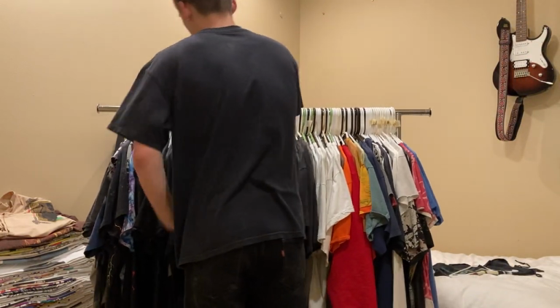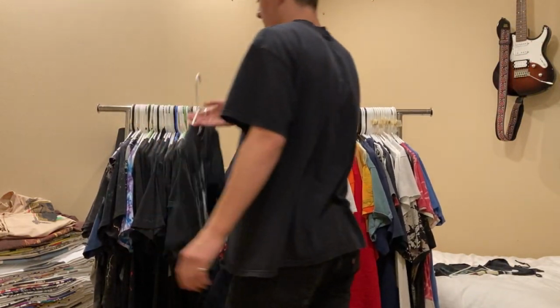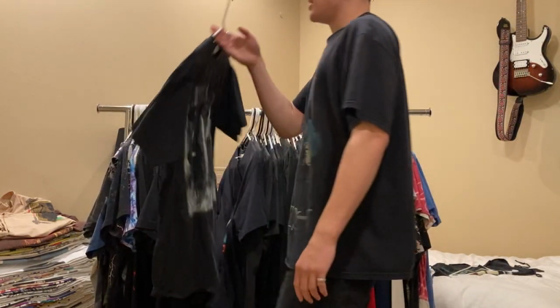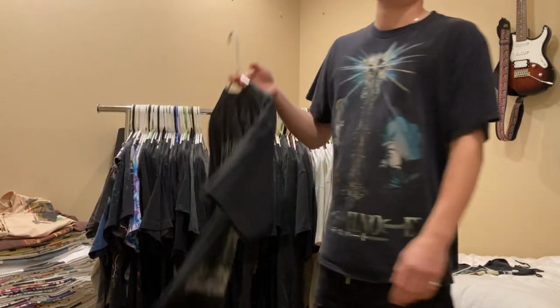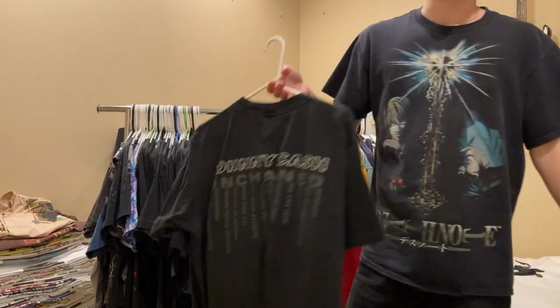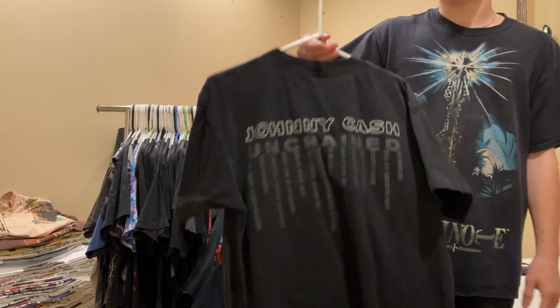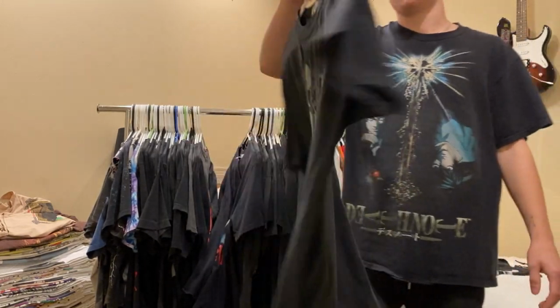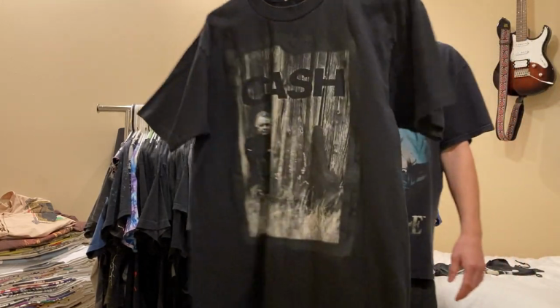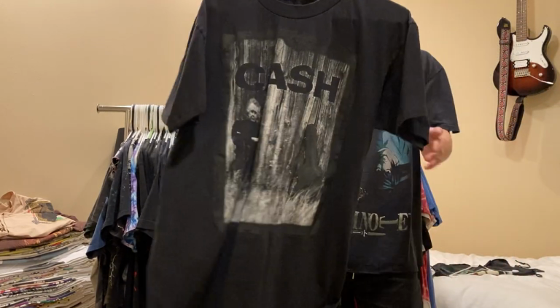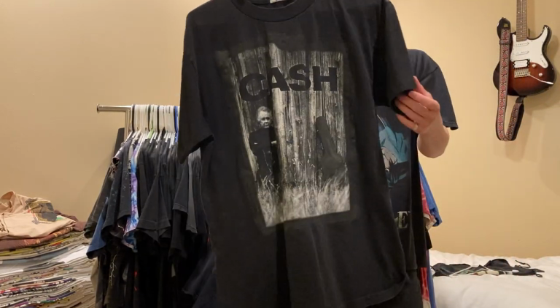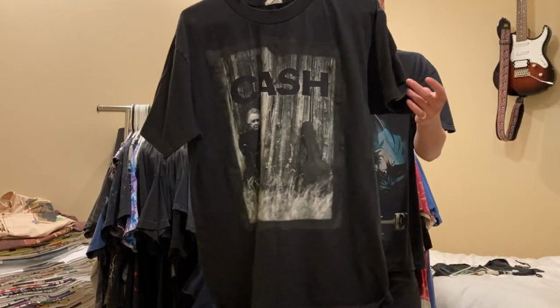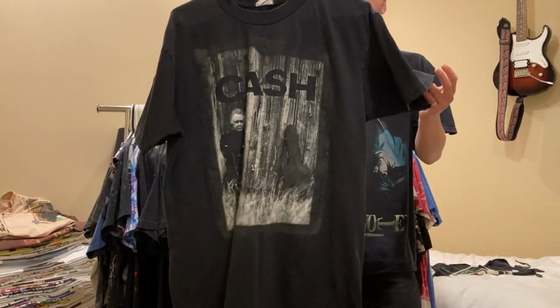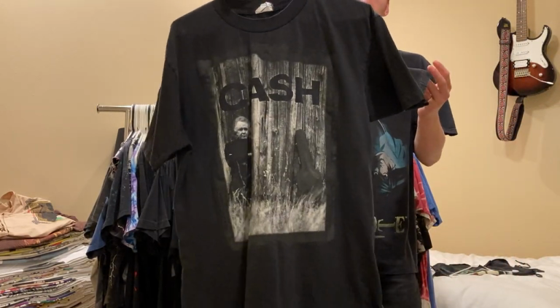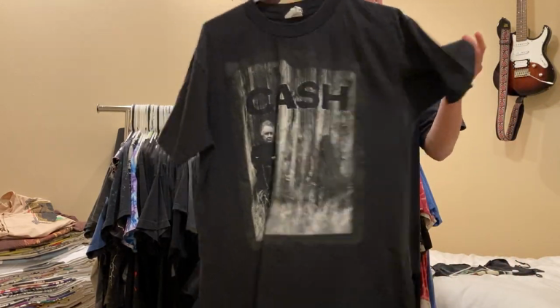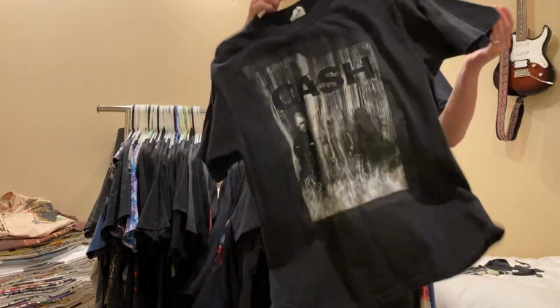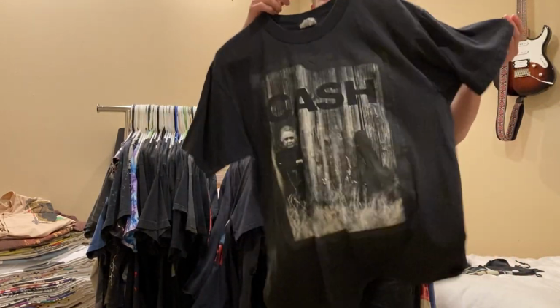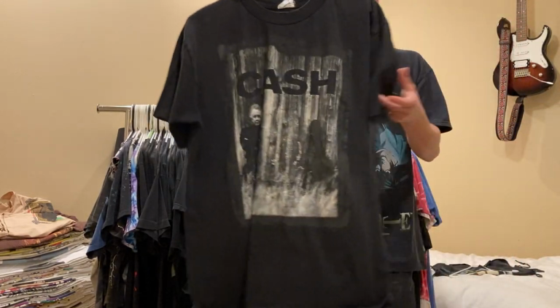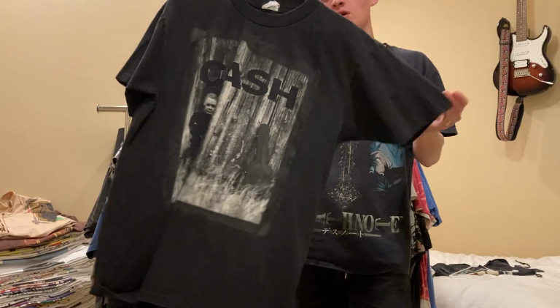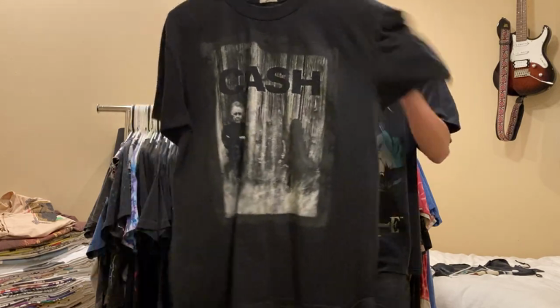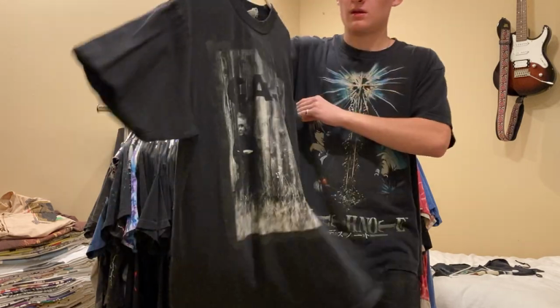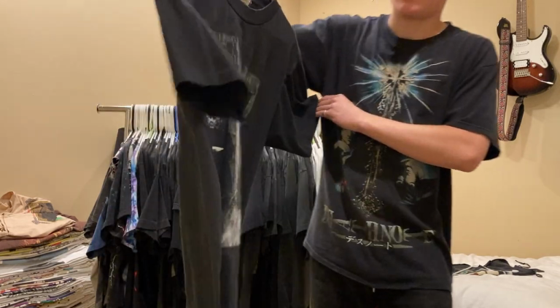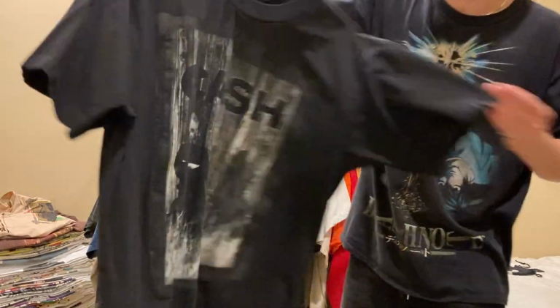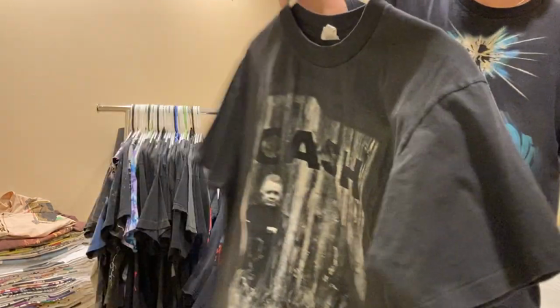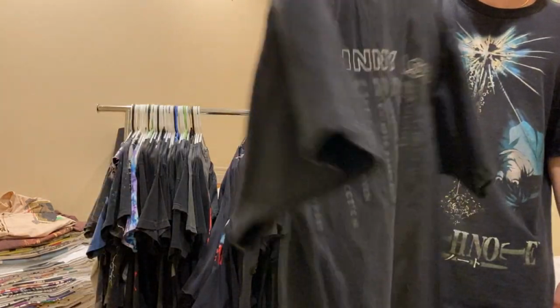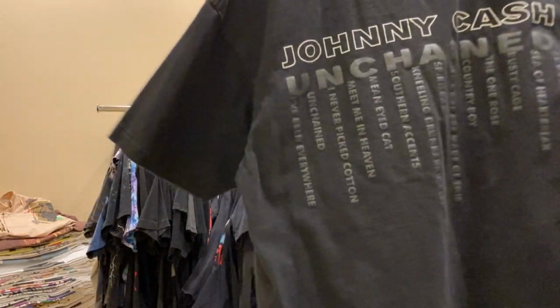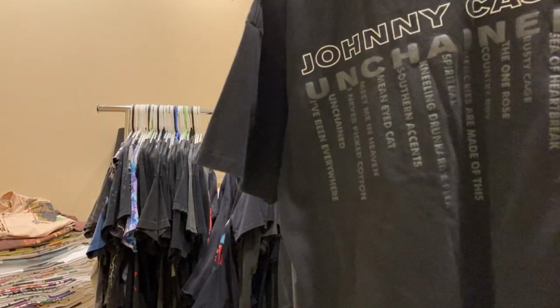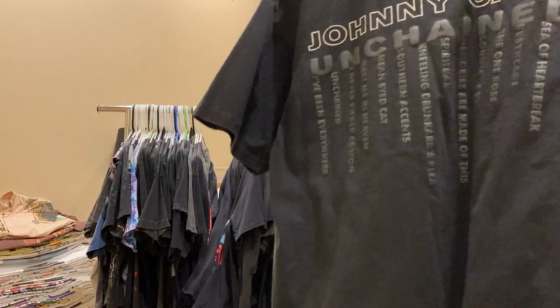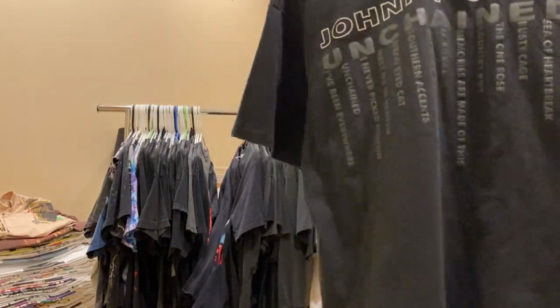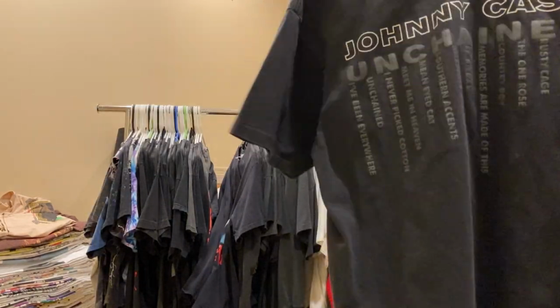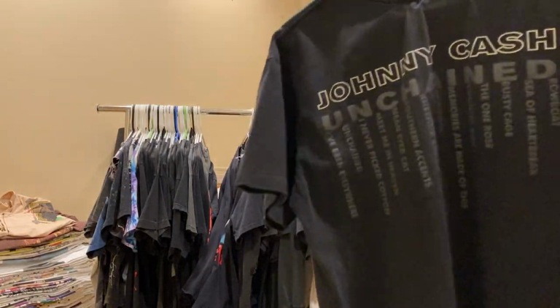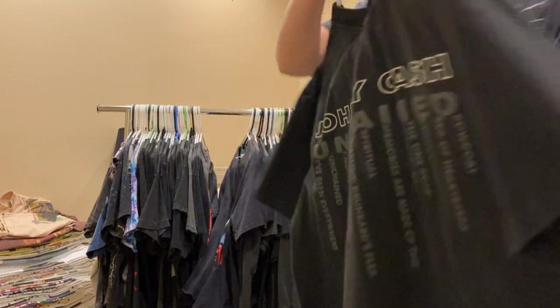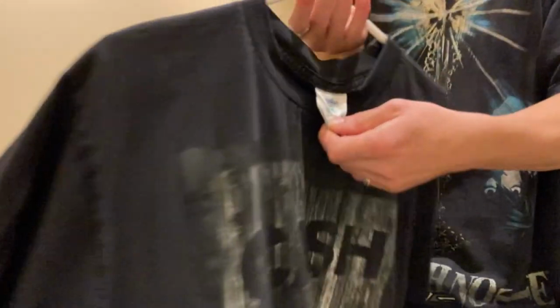Next up is this Johnny Cash tee that I honestly don't wear too much. I might sell it. Double sided, single stitched, on a one-to-one tag, size large.